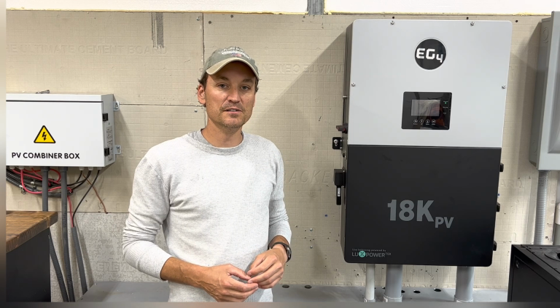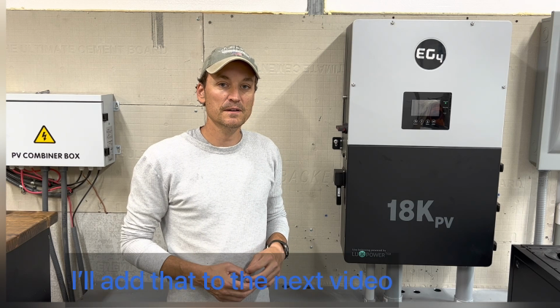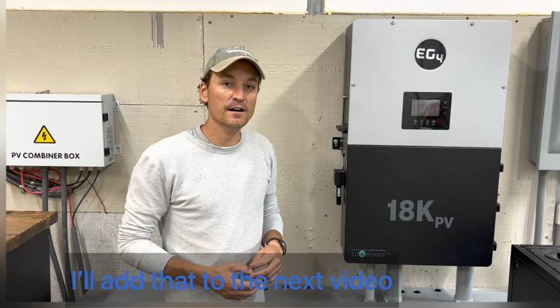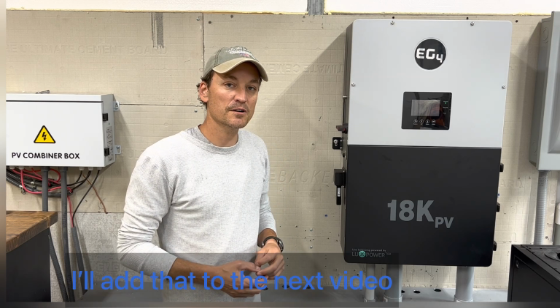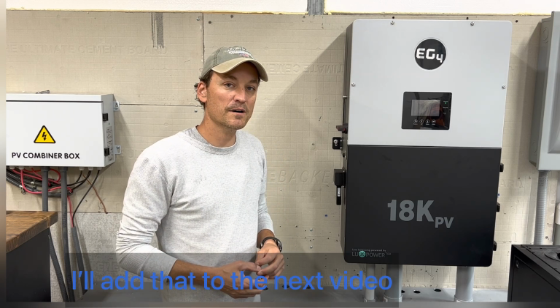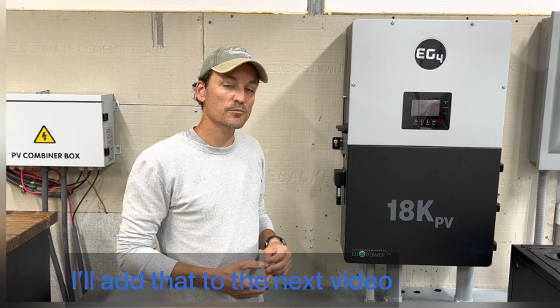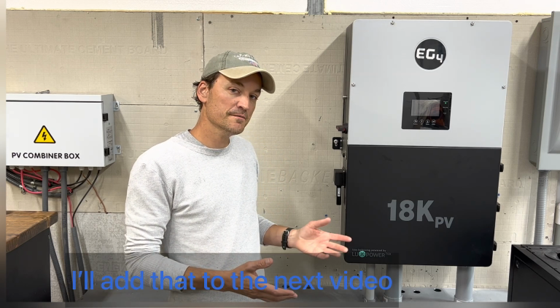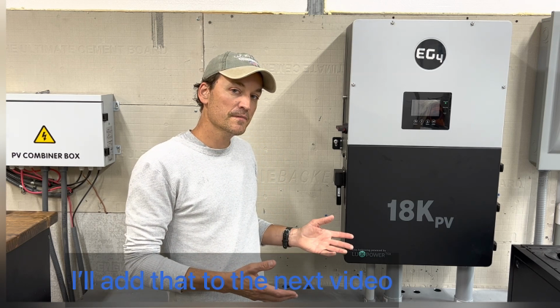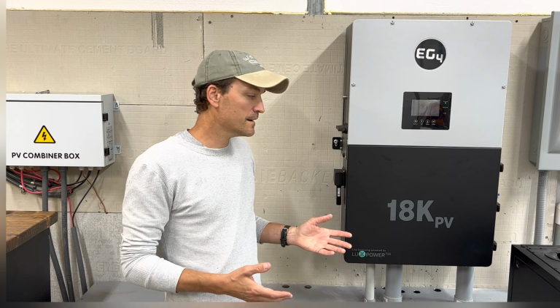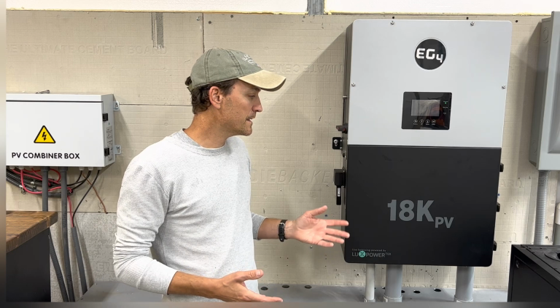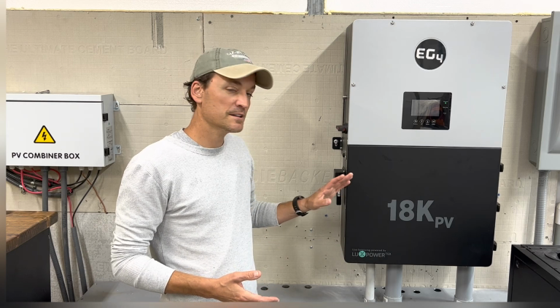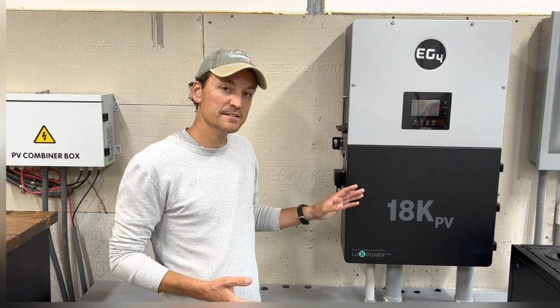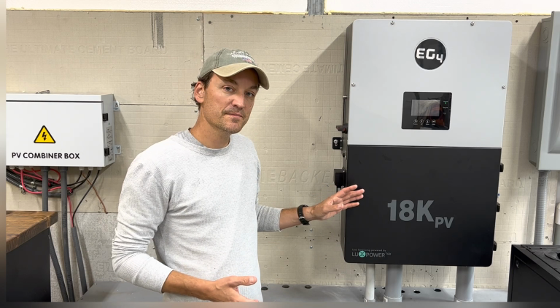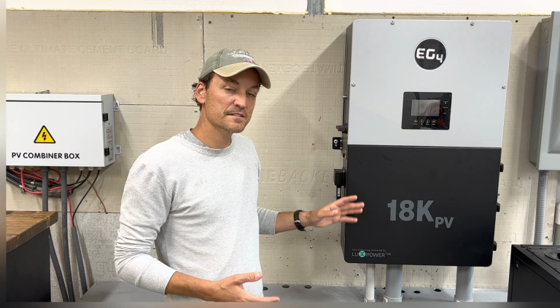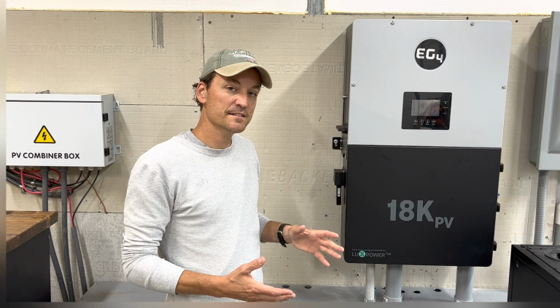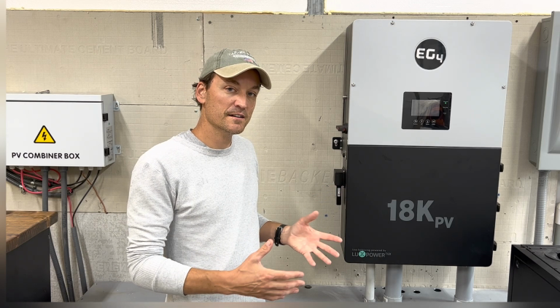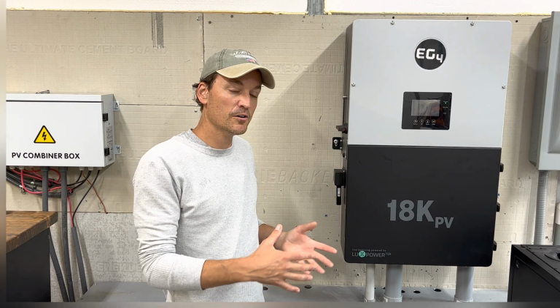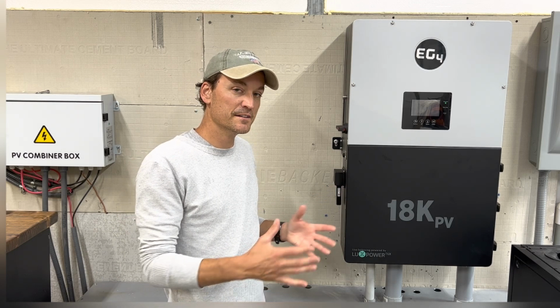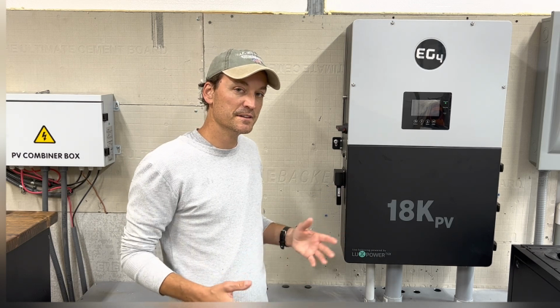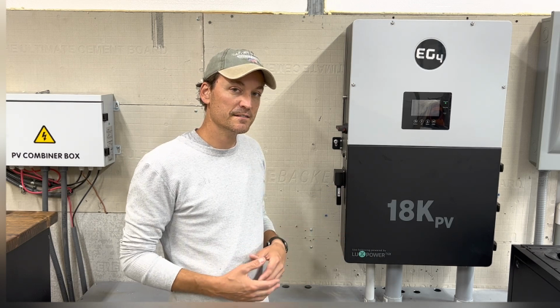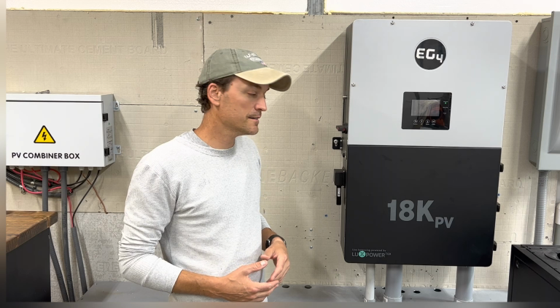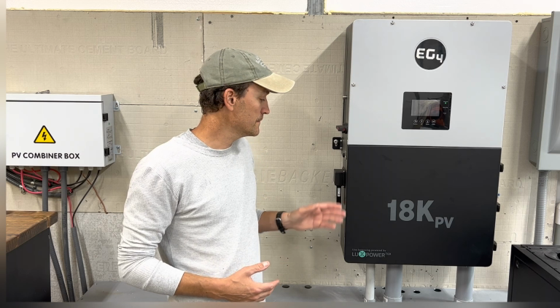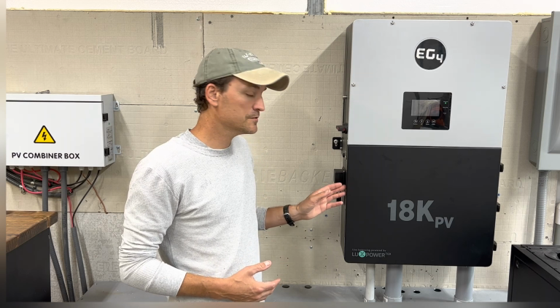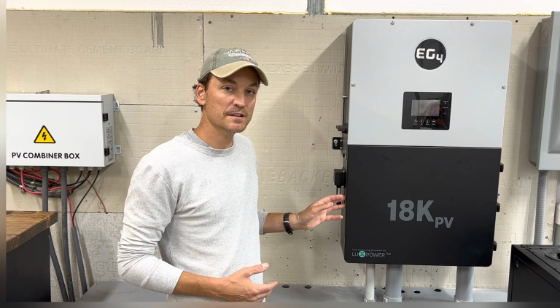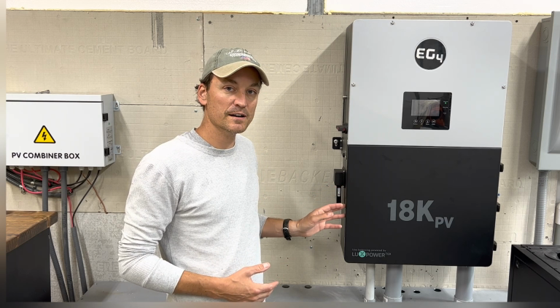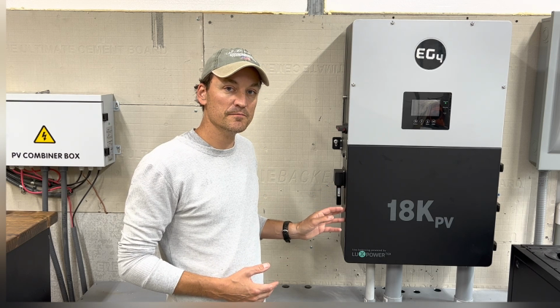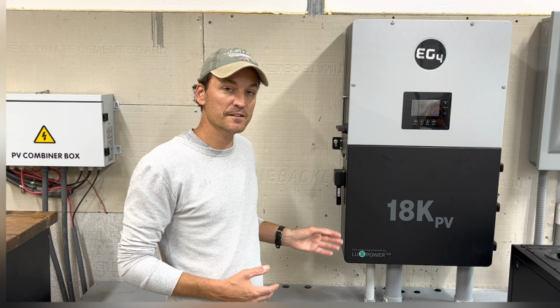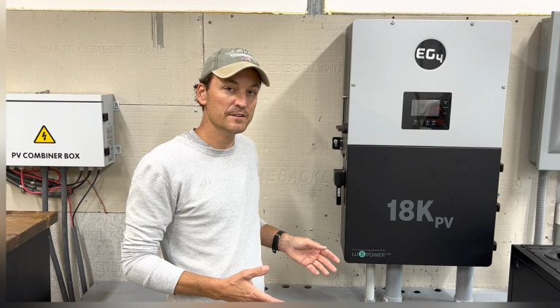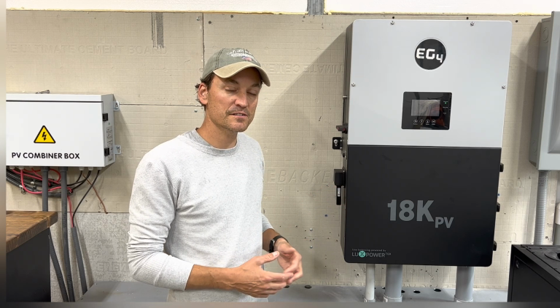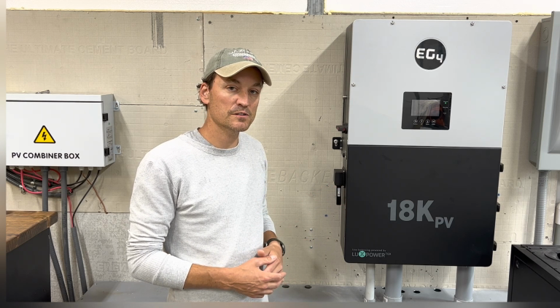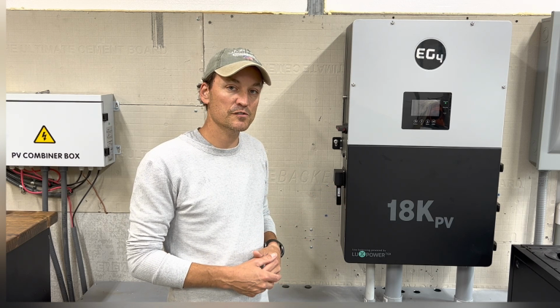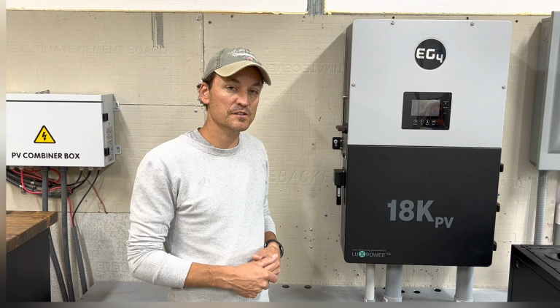I will also talk about my array that I've hooked up to this — the size of all my panels and everything — and go into that final bit of PV install, which was super simple.